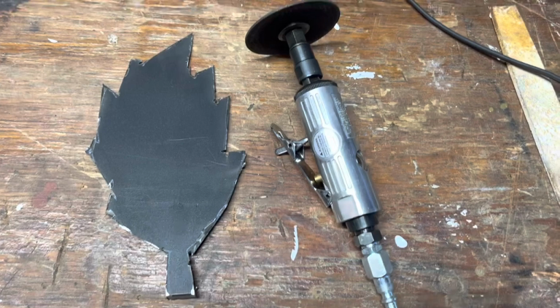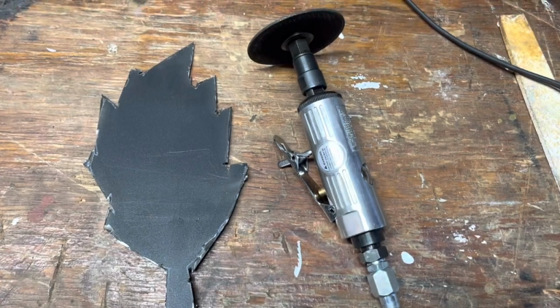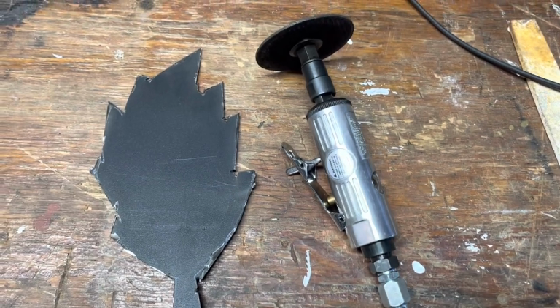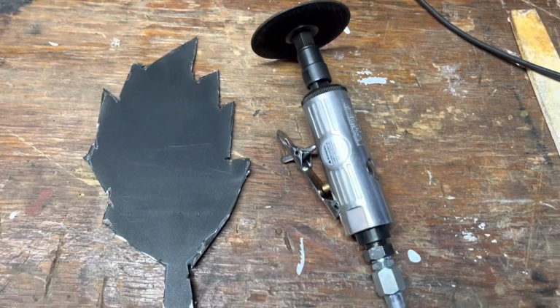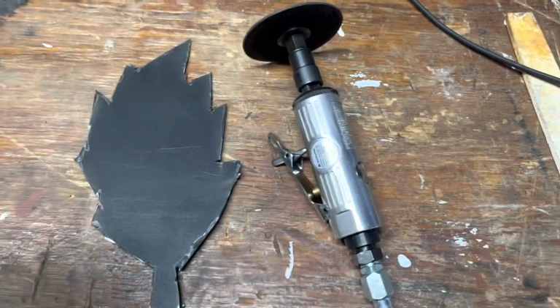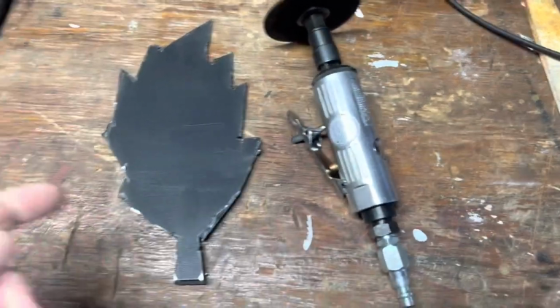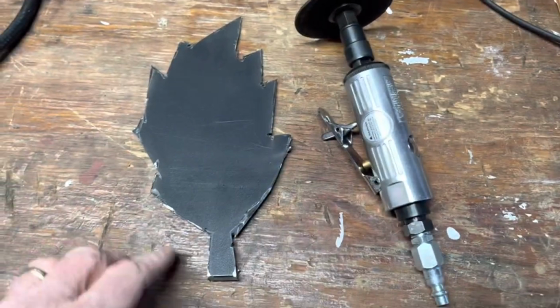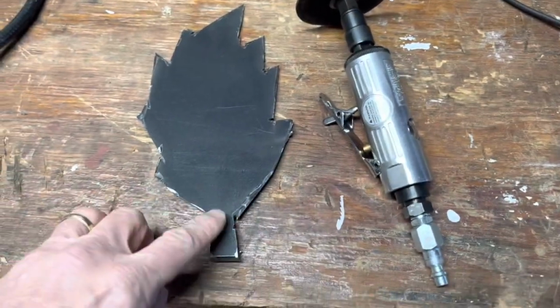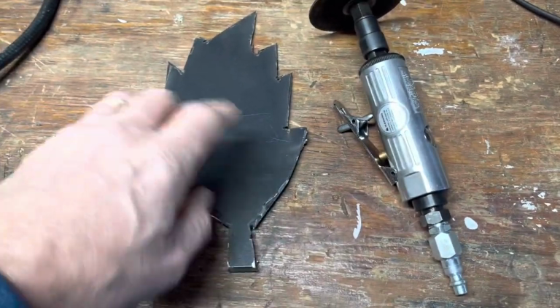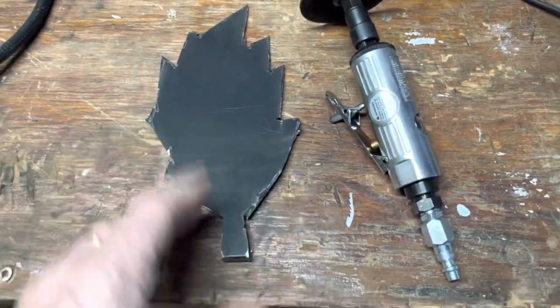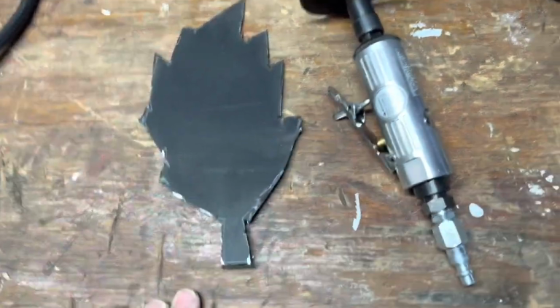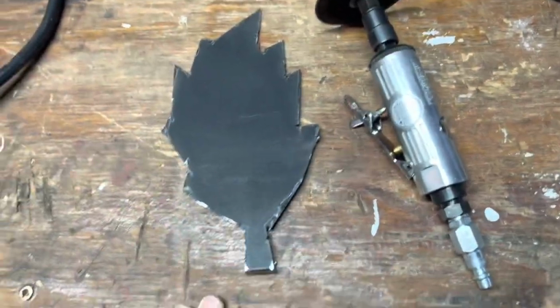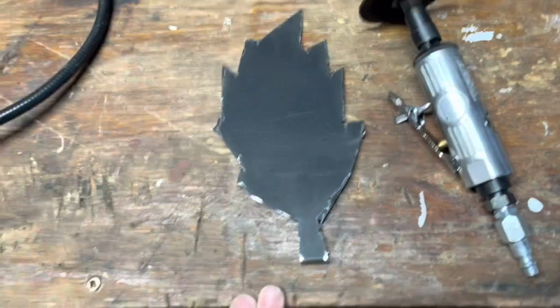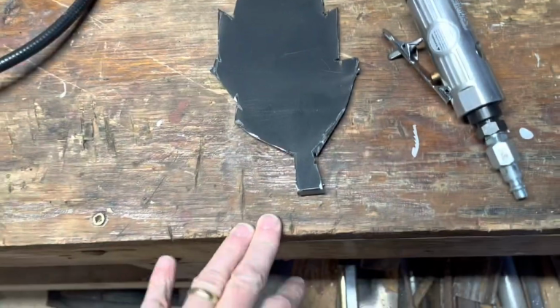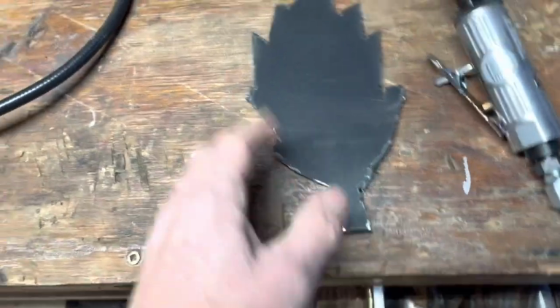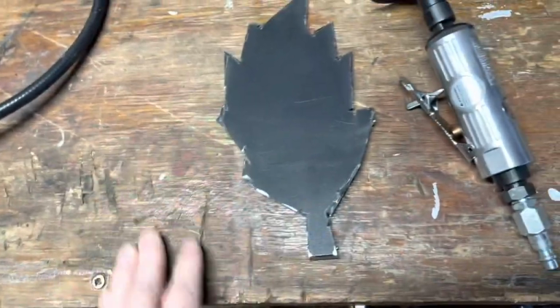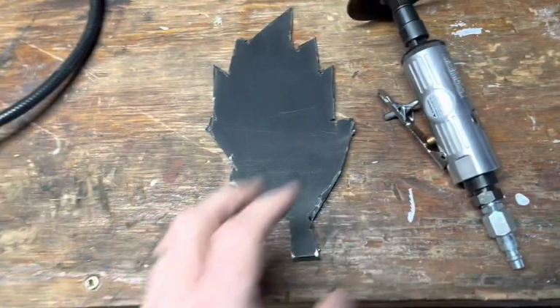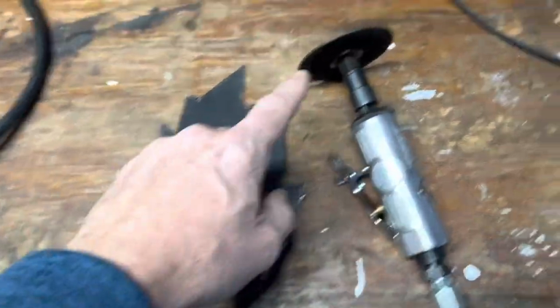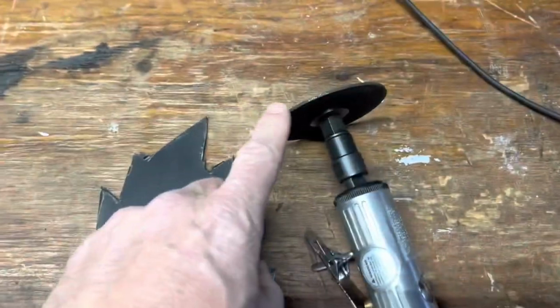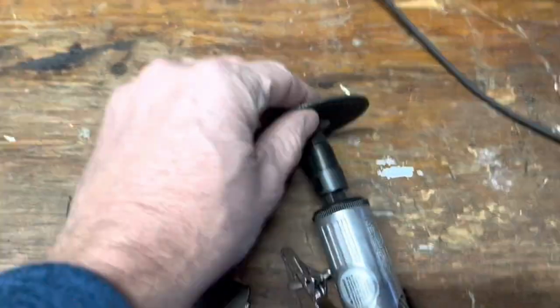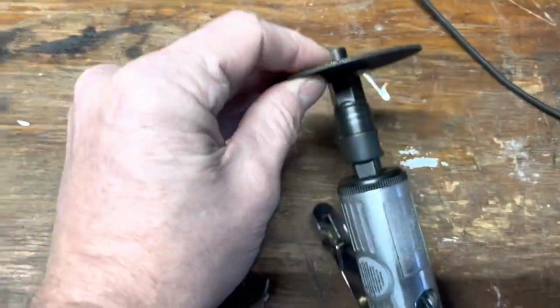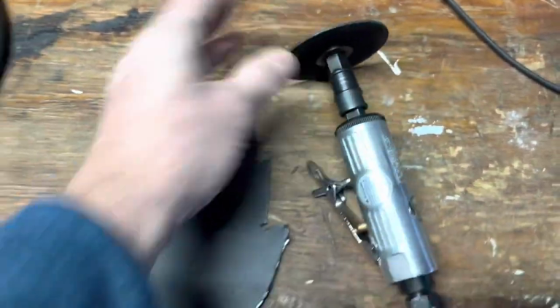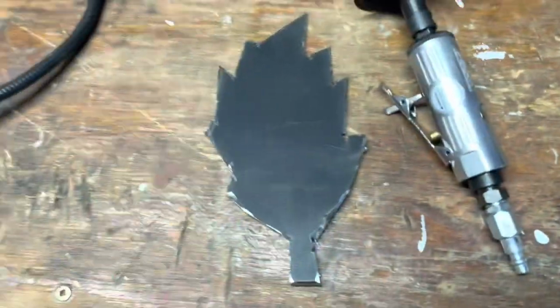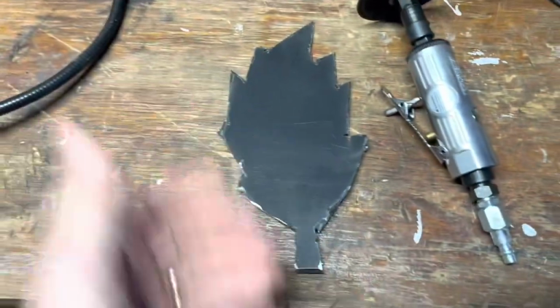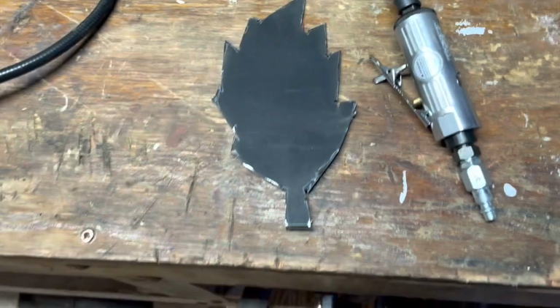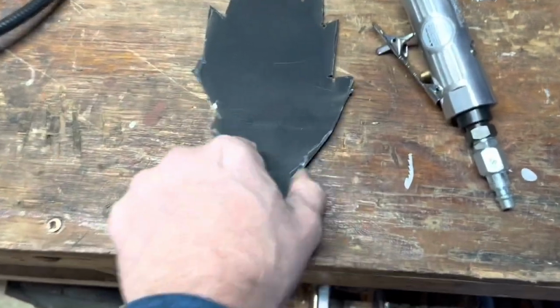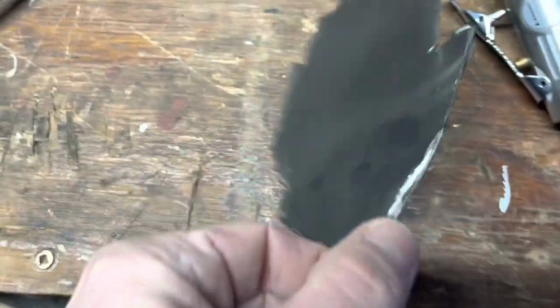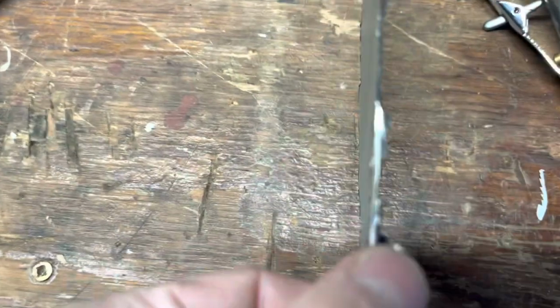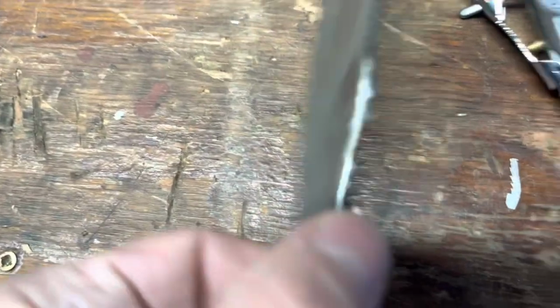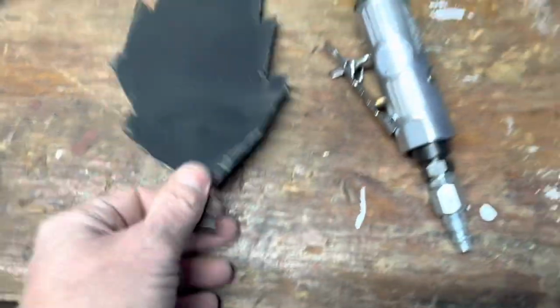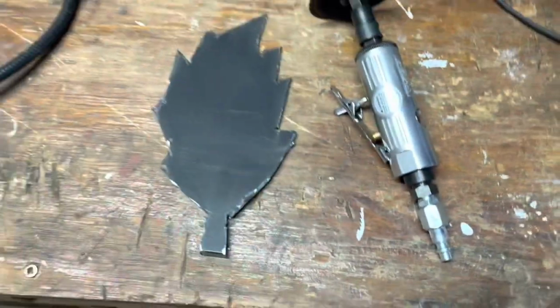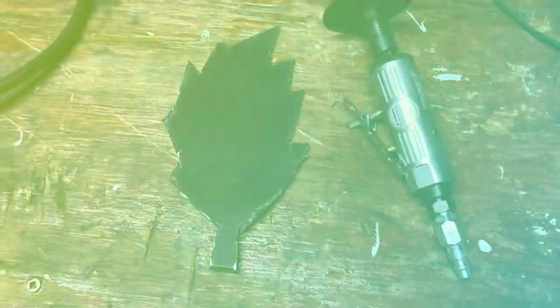All right, that thing cut pretty good. I'm going to go ahead and clean it all up with the grinder, but that cutting wheel worked really good for cutting stuff out. Kind of thinner metal, but it worked awesome.